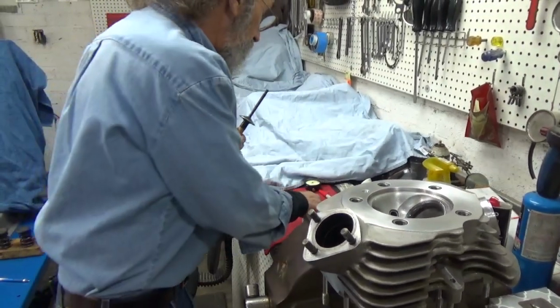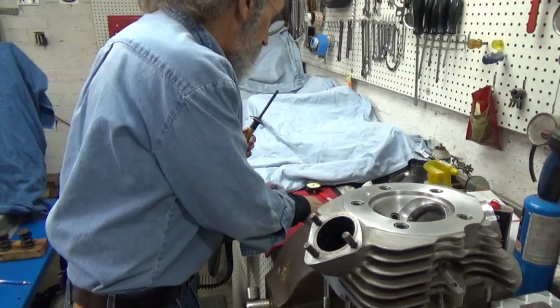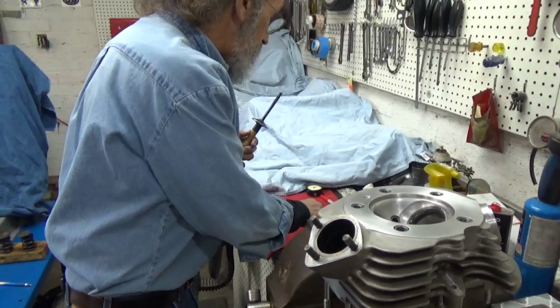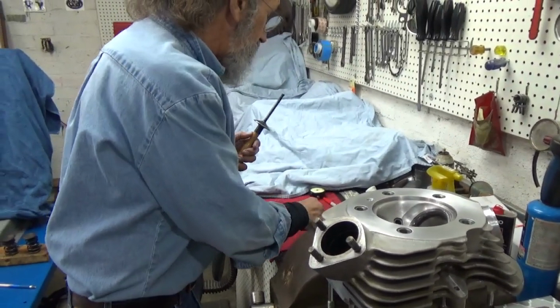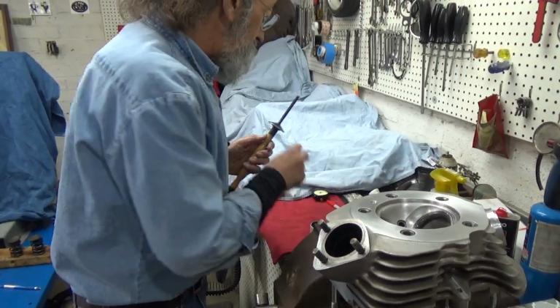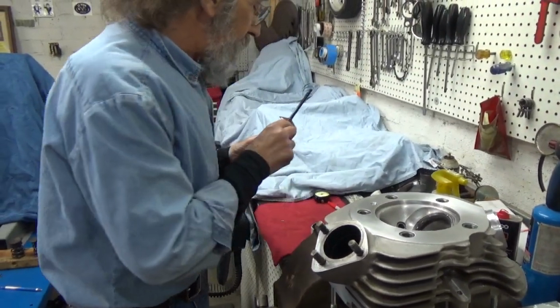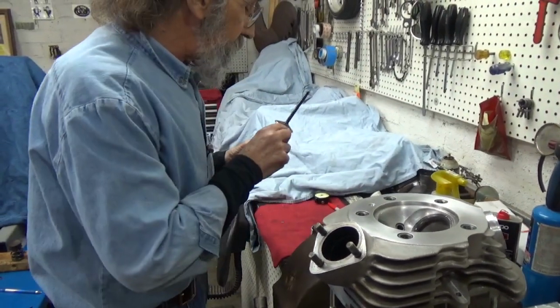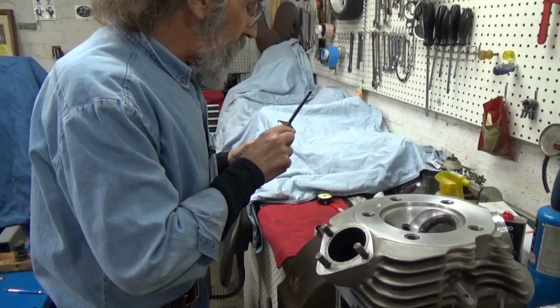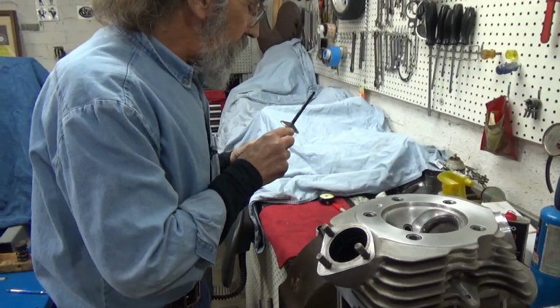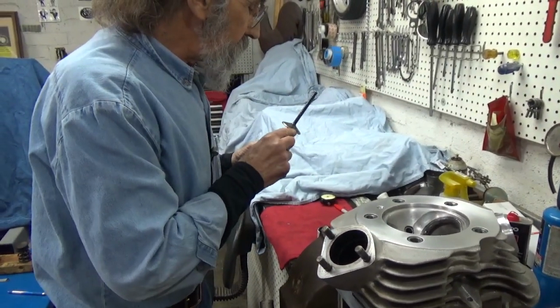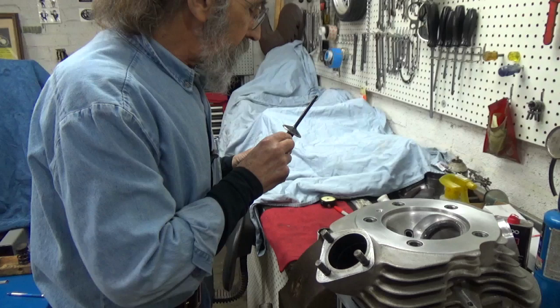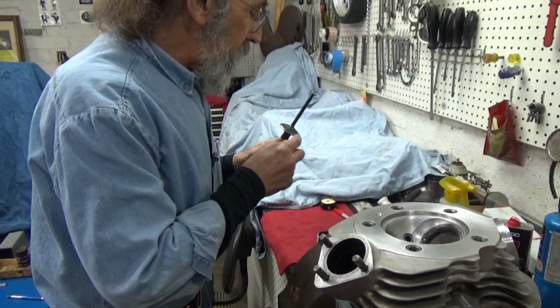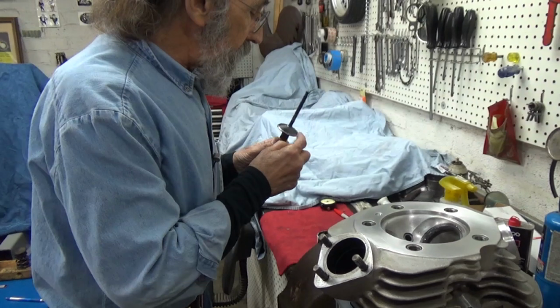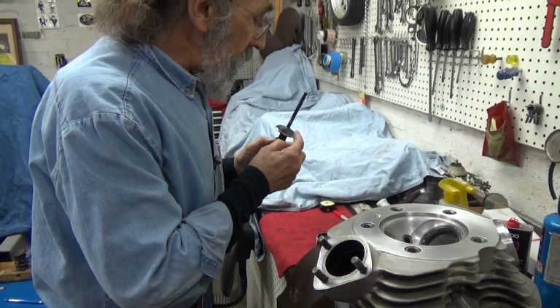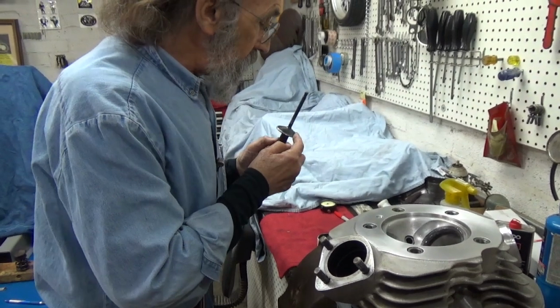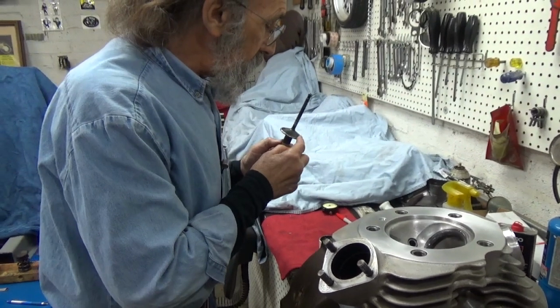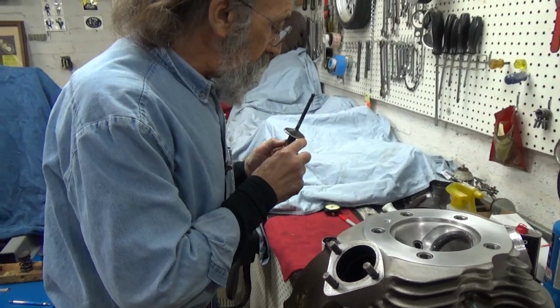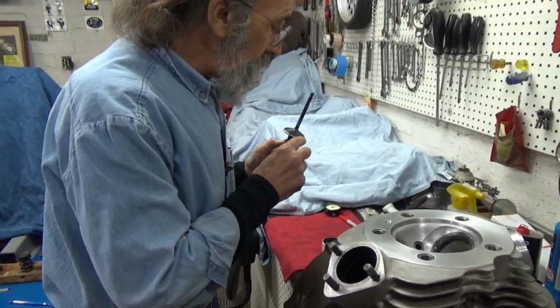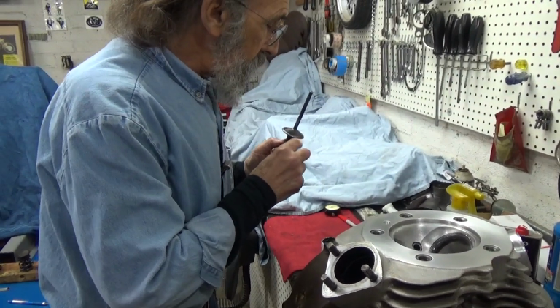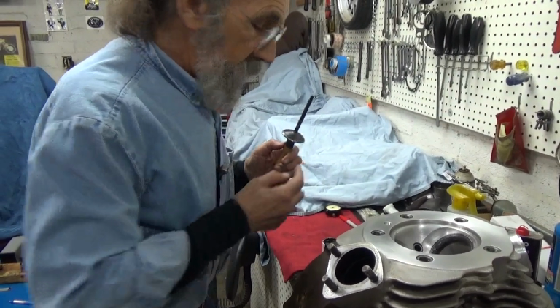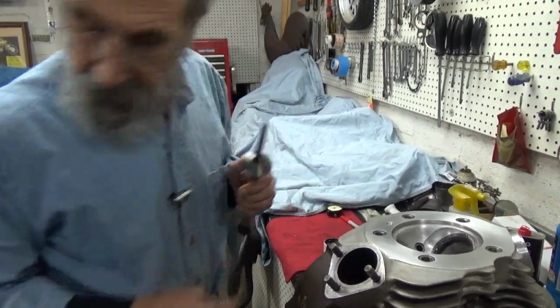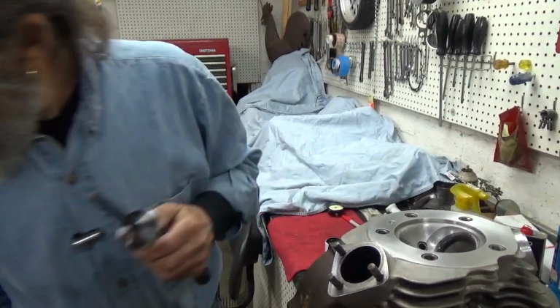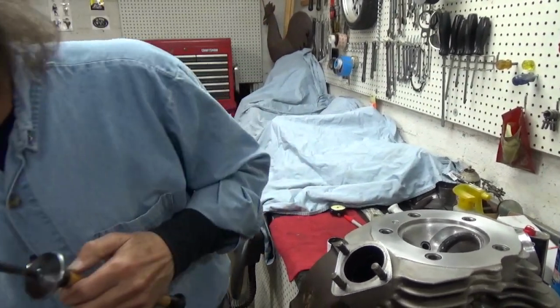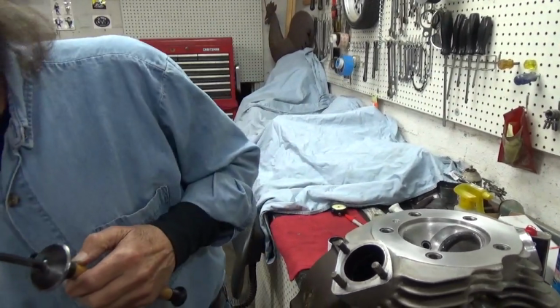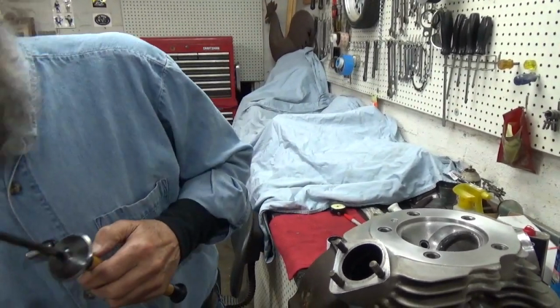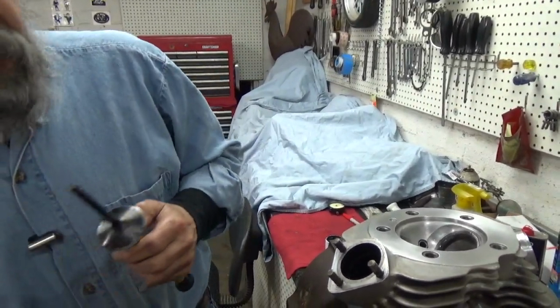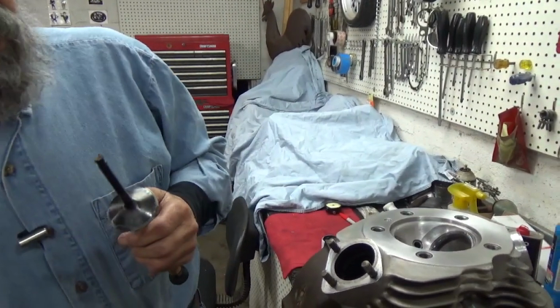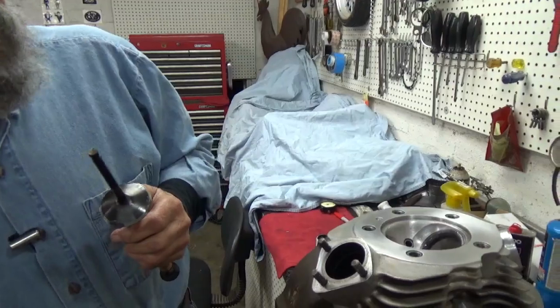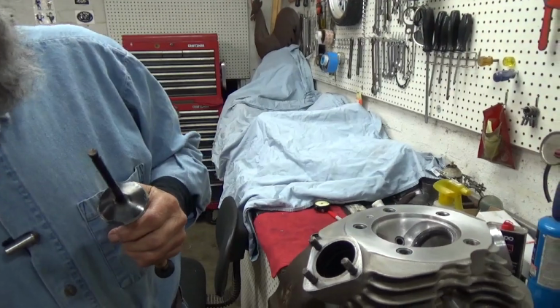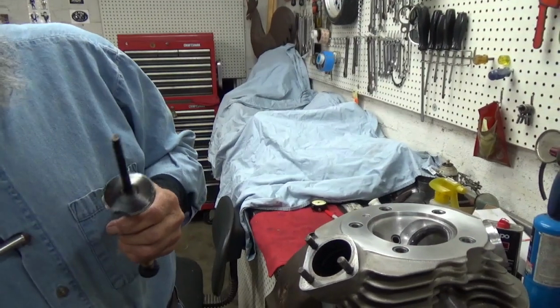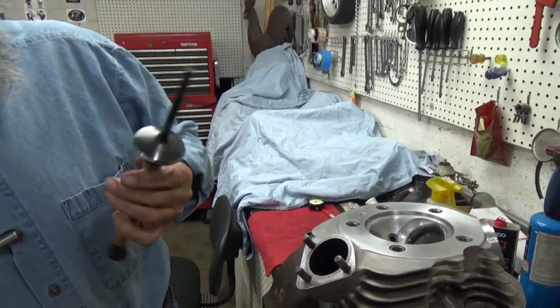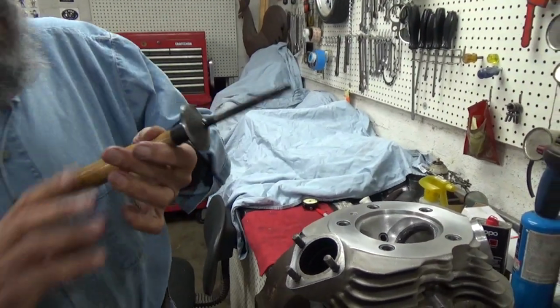I wanted to show installing the valve, but I can't do it till I'm happy with the way it's seating.